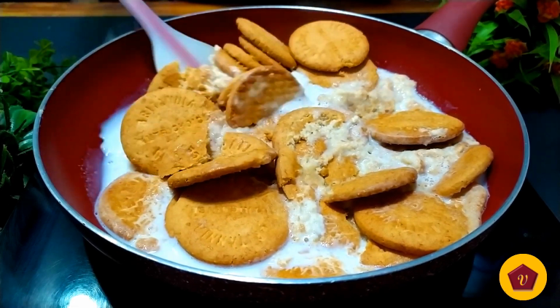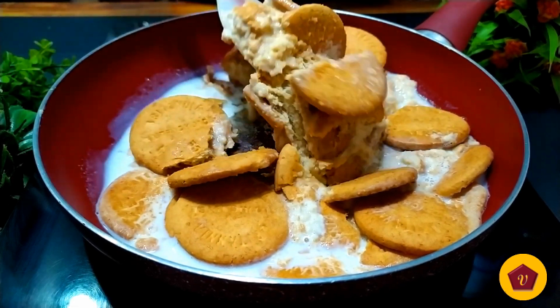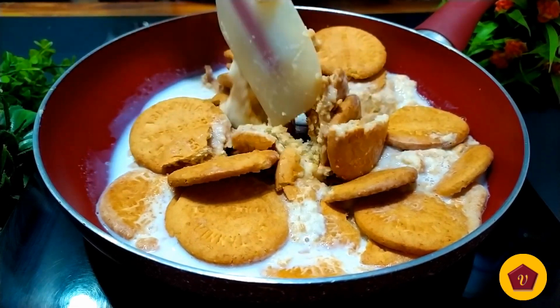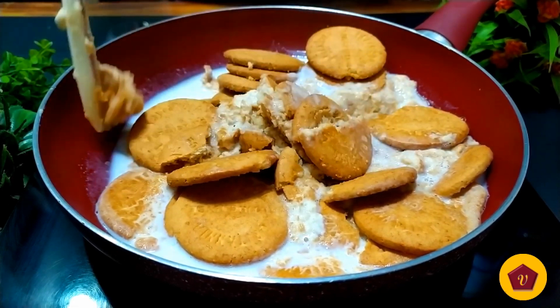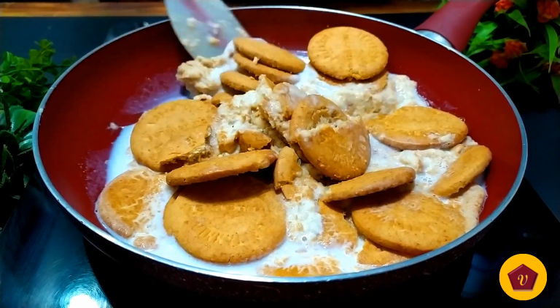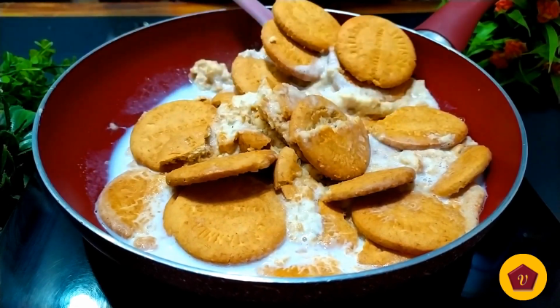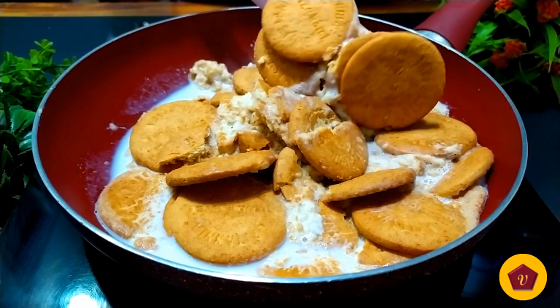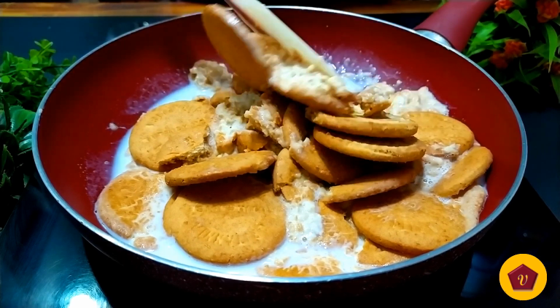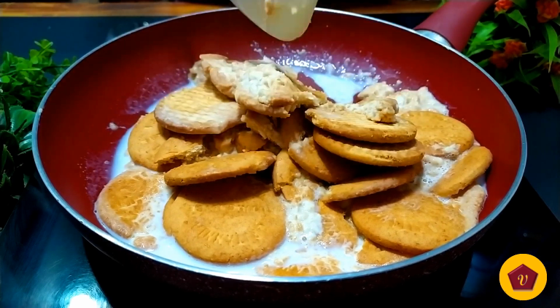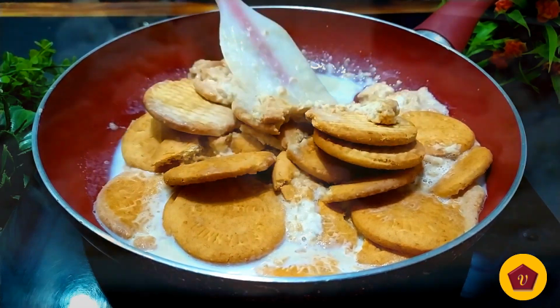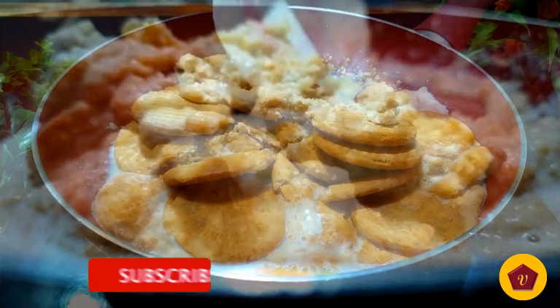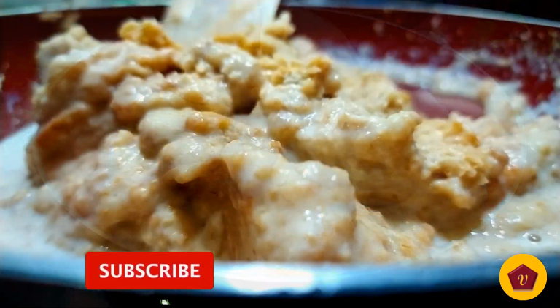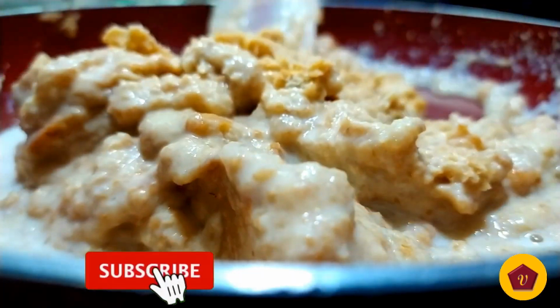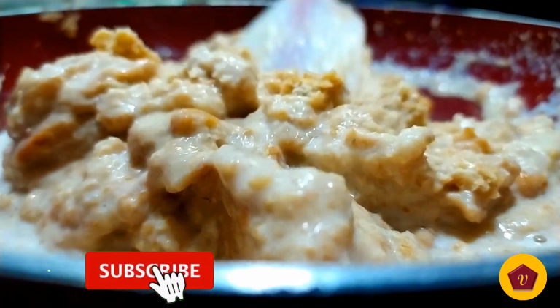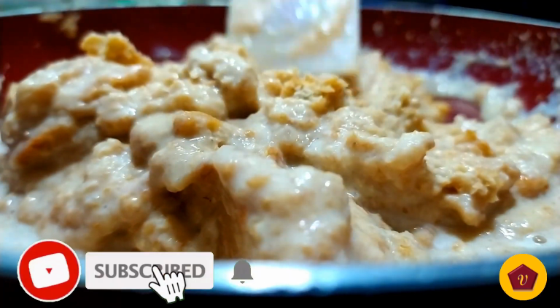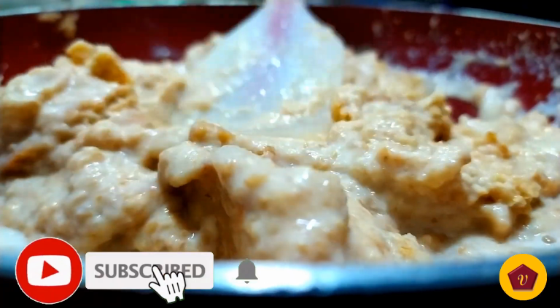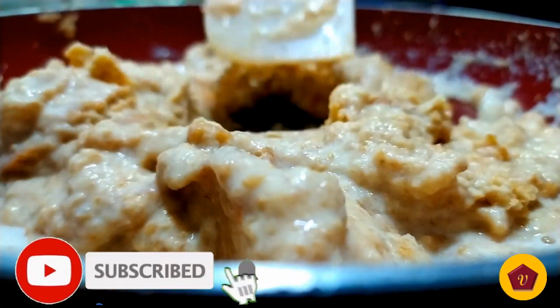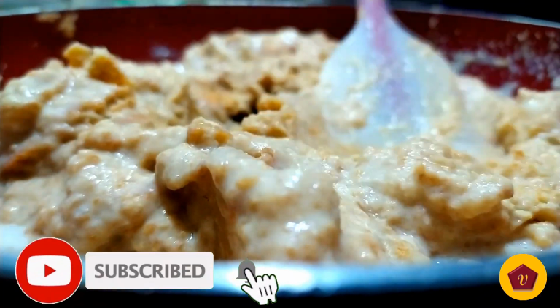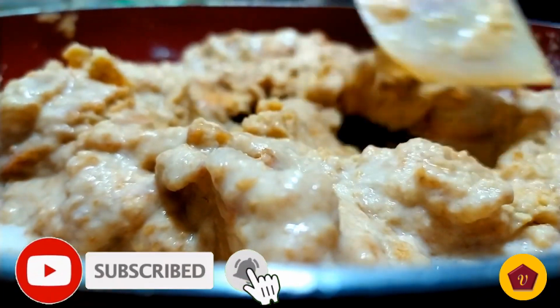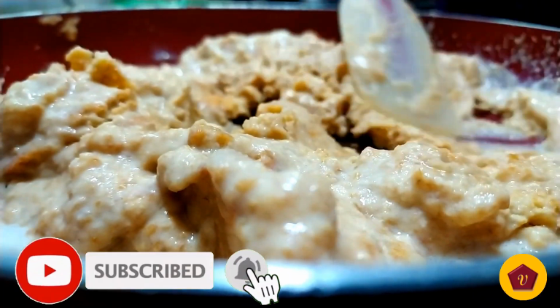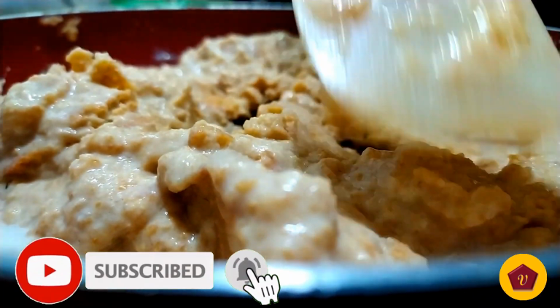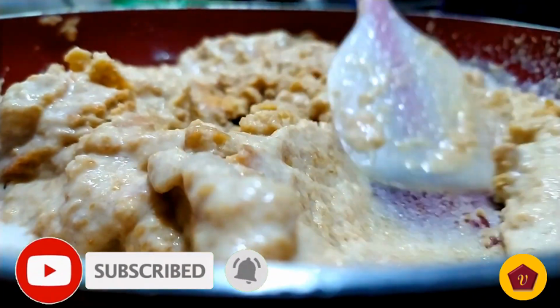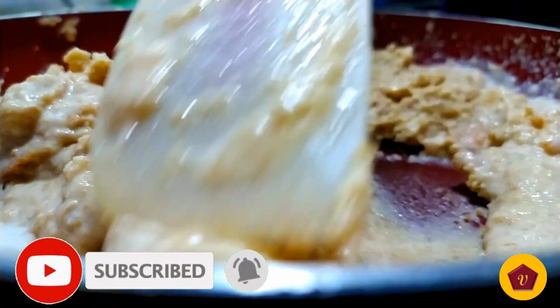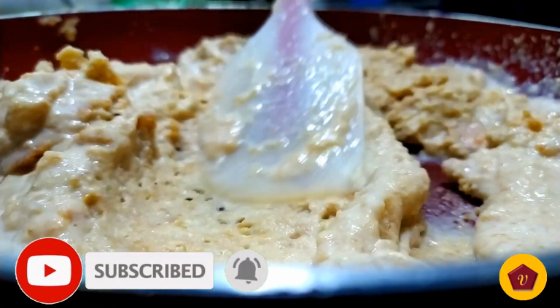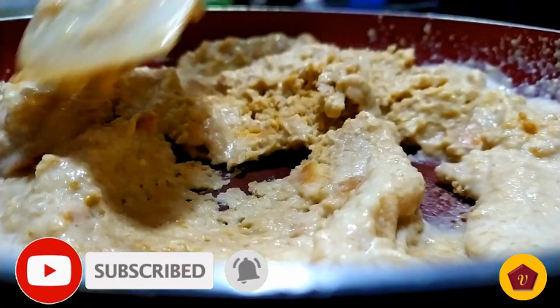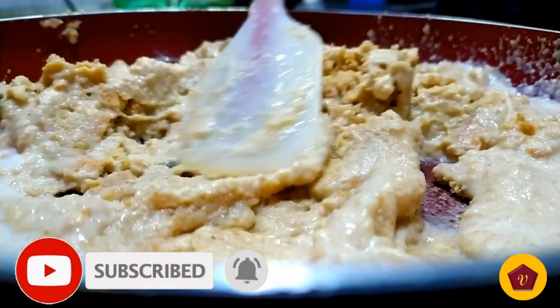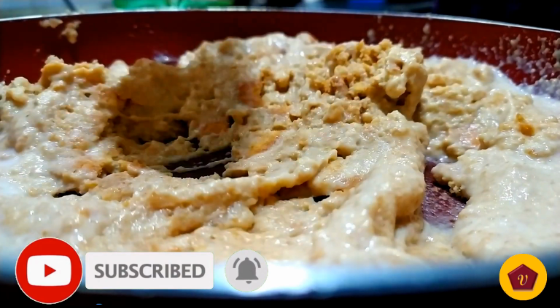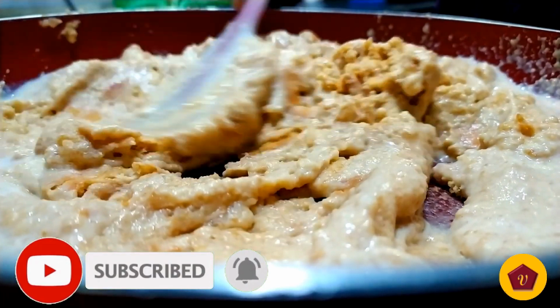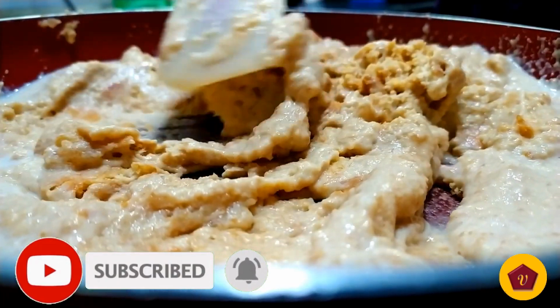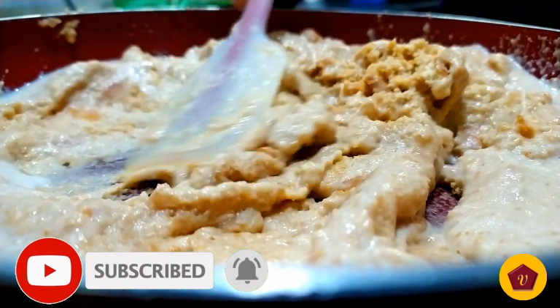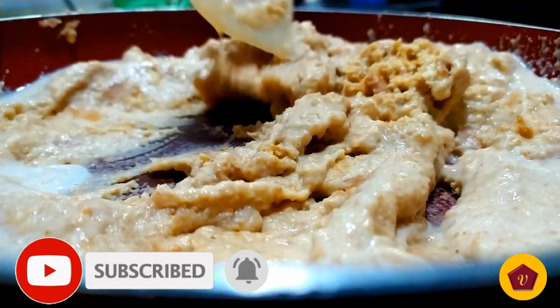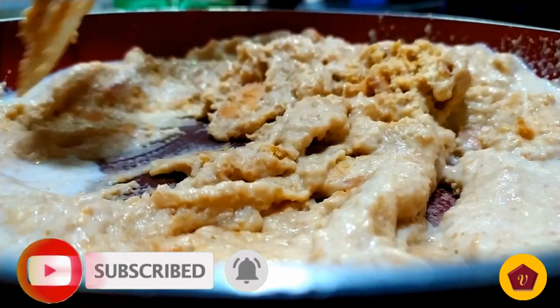If you want to cook this recipe, please don't forget to subscribe, press the bell icon, and press all notifications.